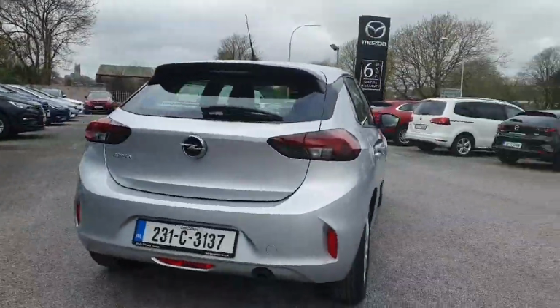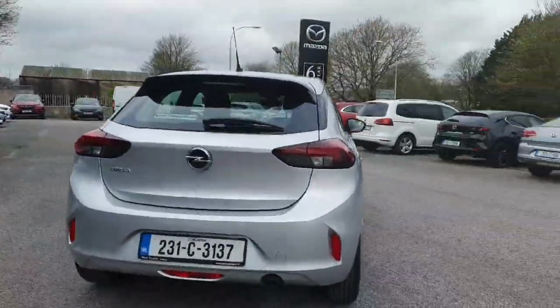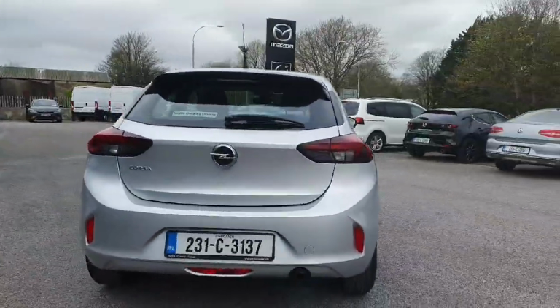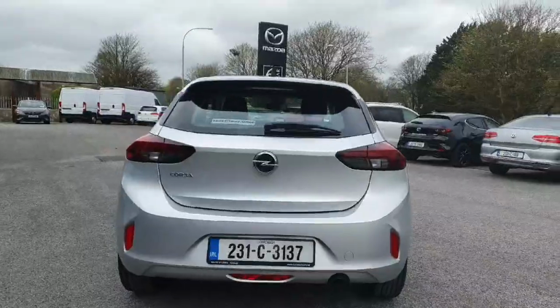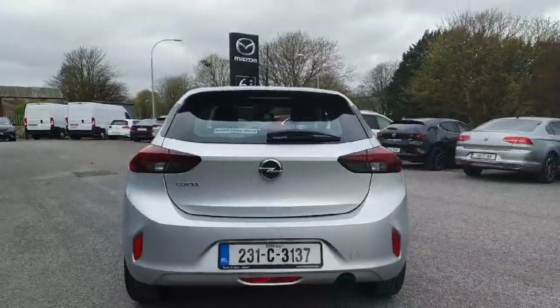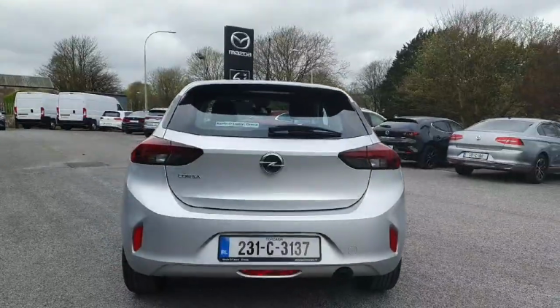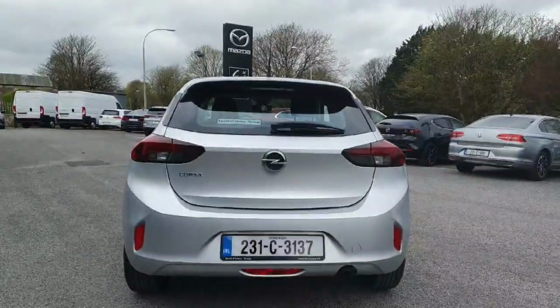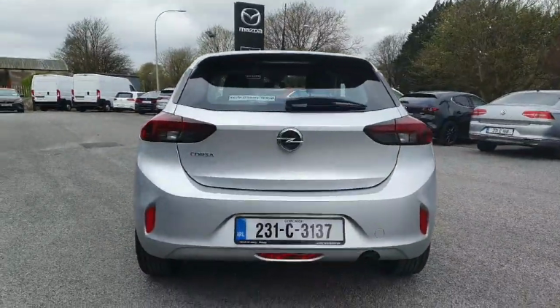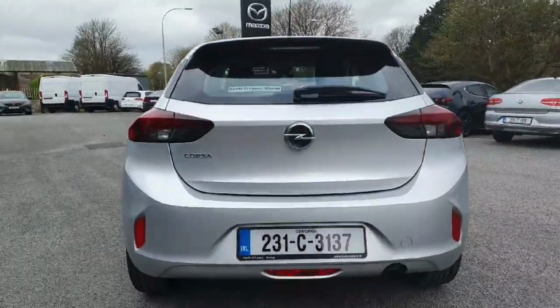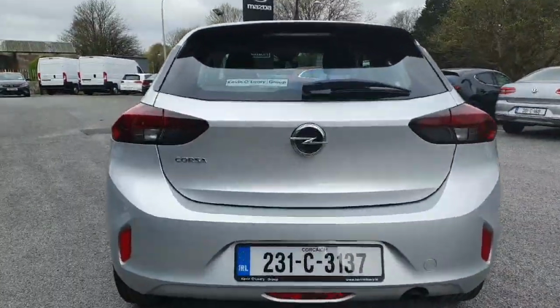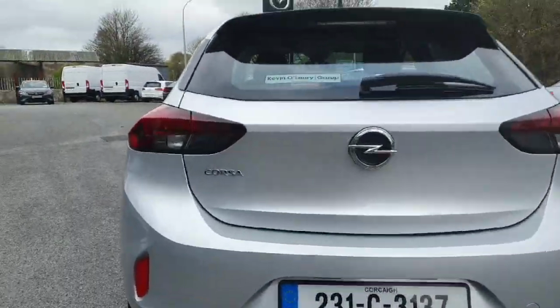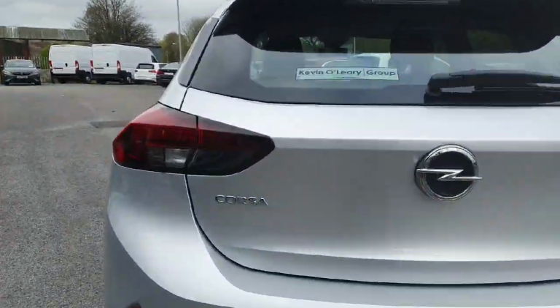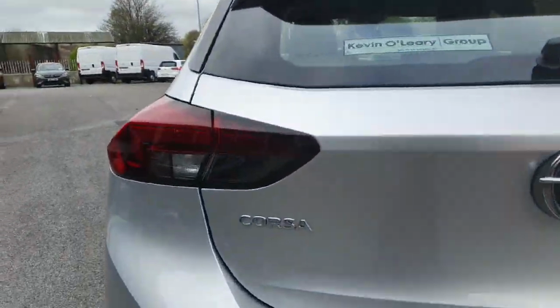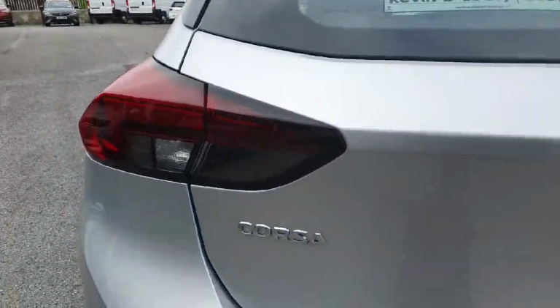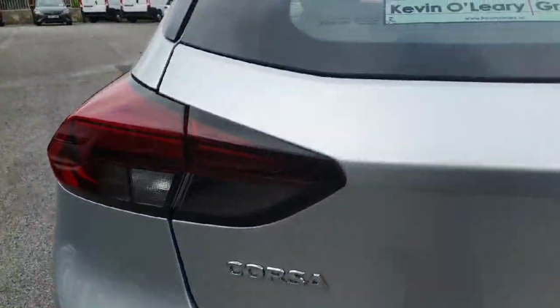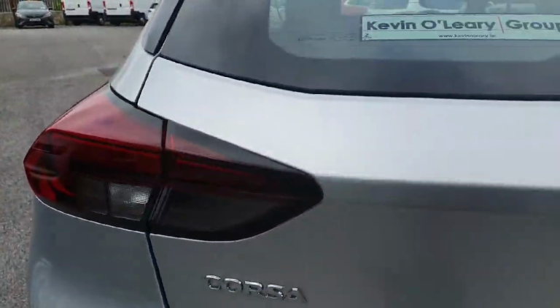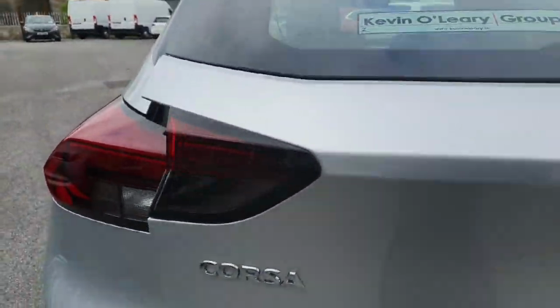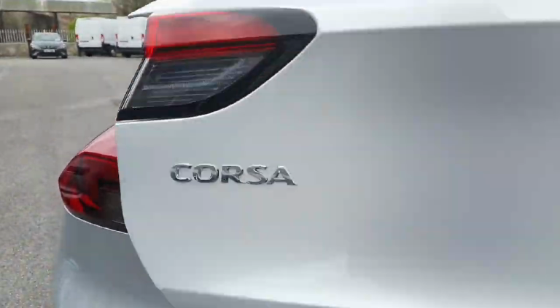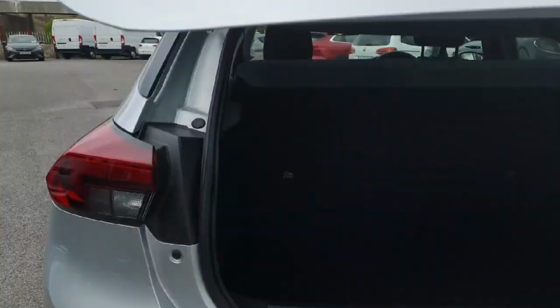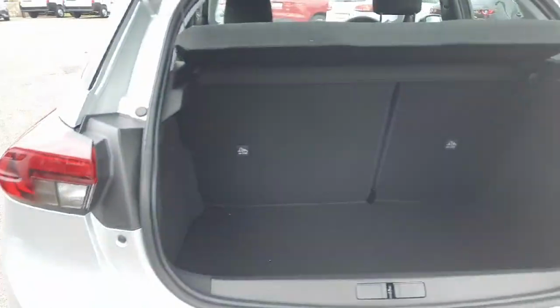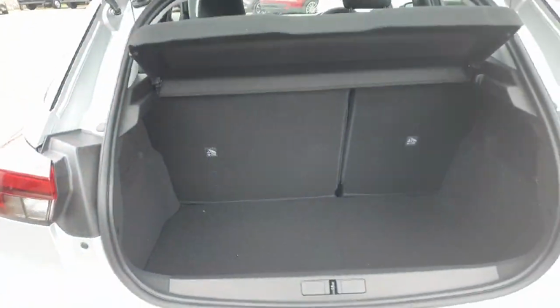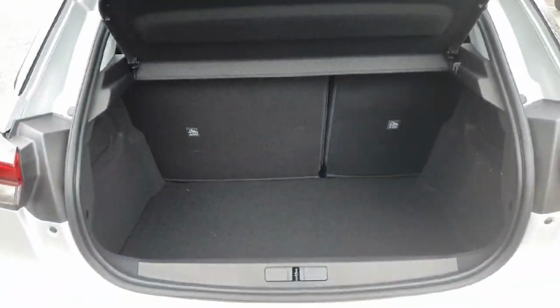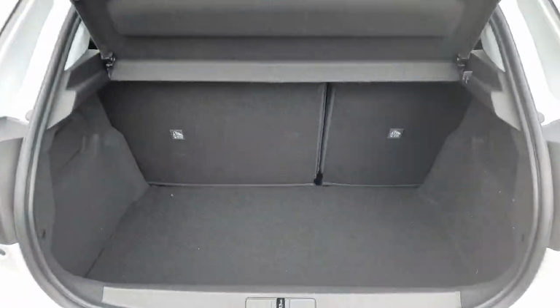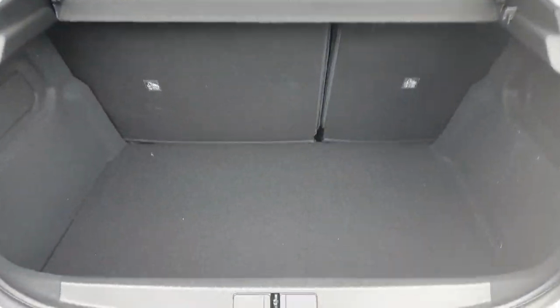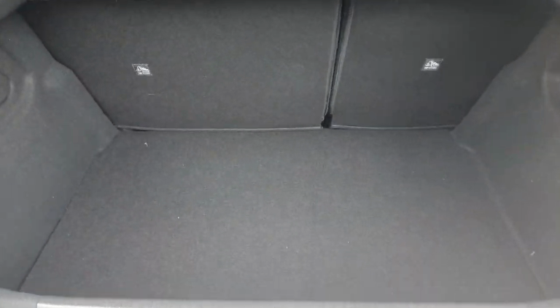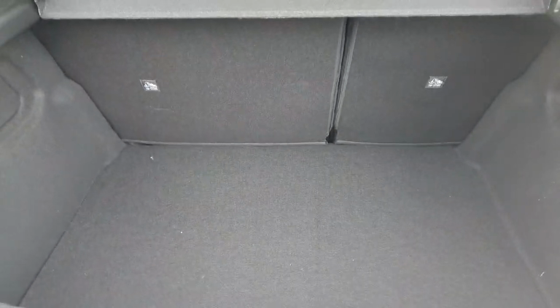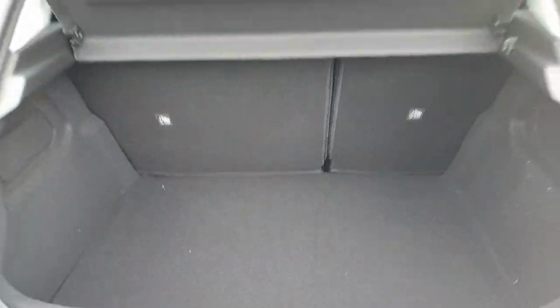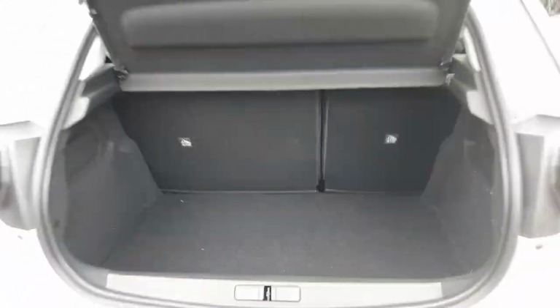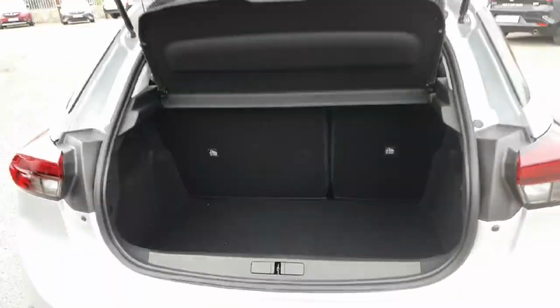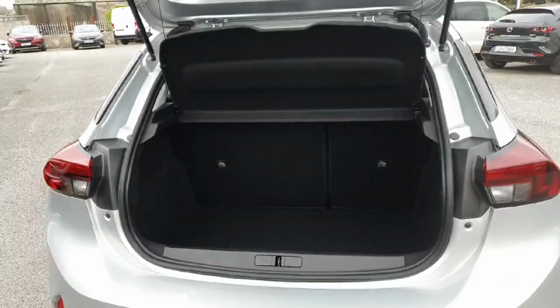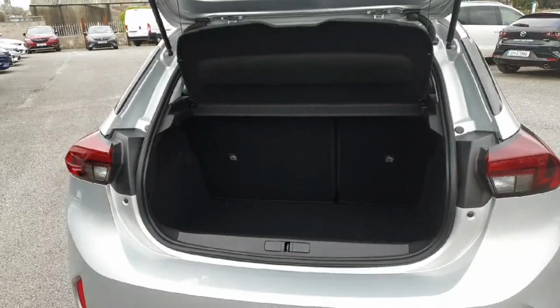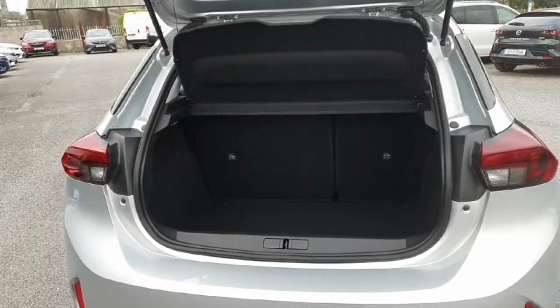Moving on to the rear of the vehicle — a lovely sporty looking Opel Corsa. Popping open the boot, it has a lovely spacious boot with lovely easy access in and out.